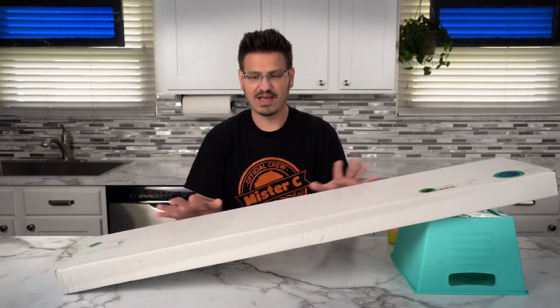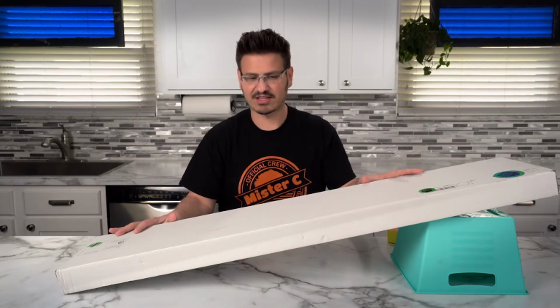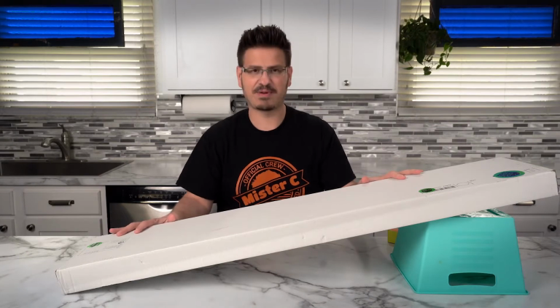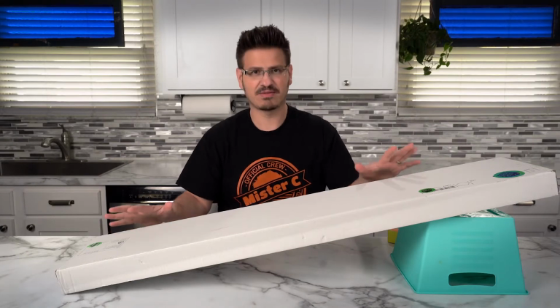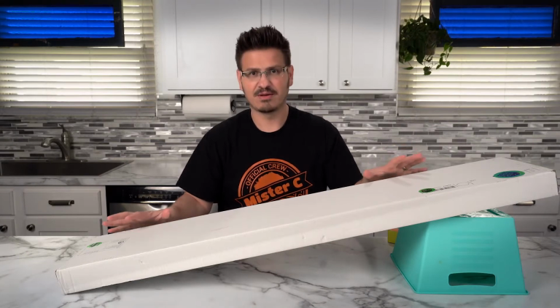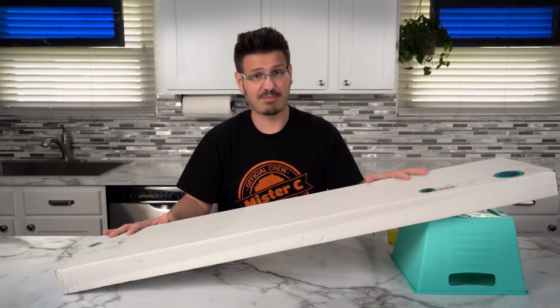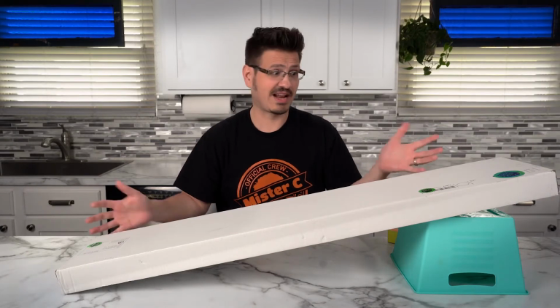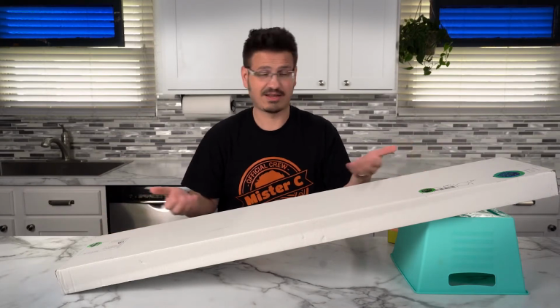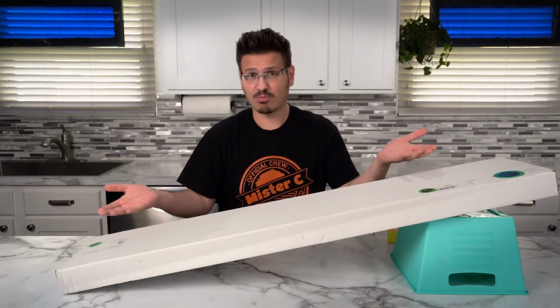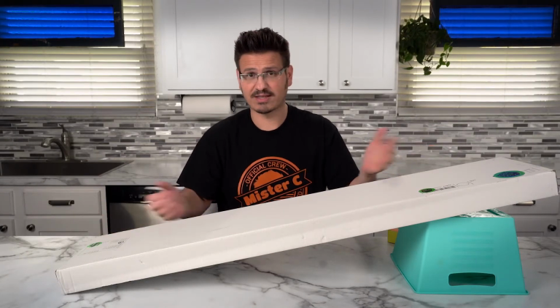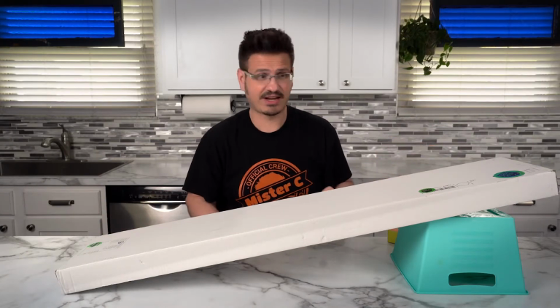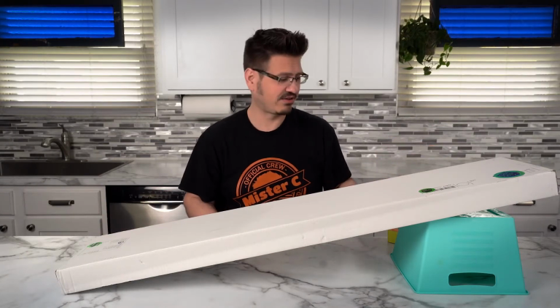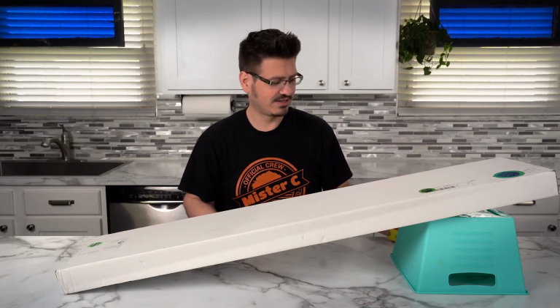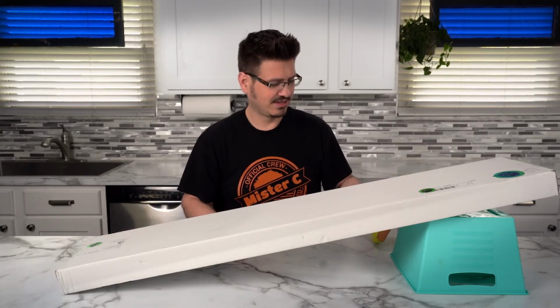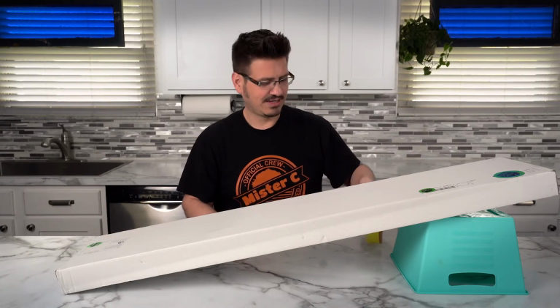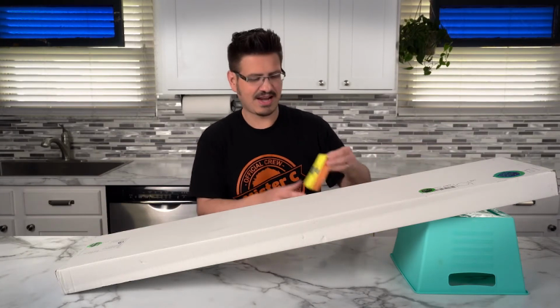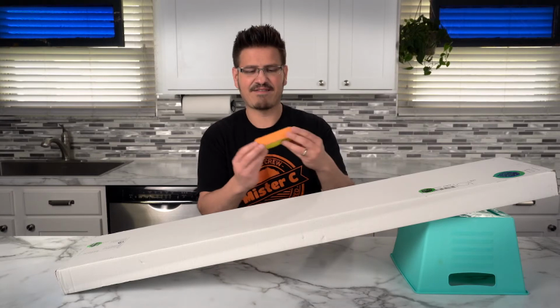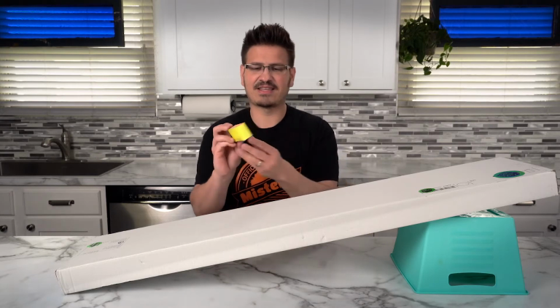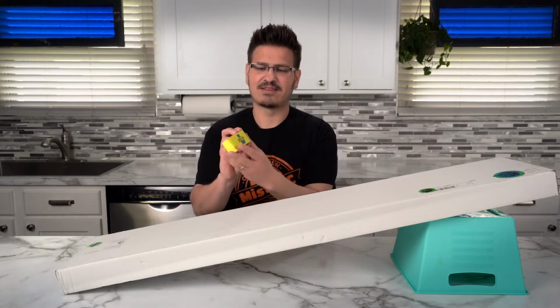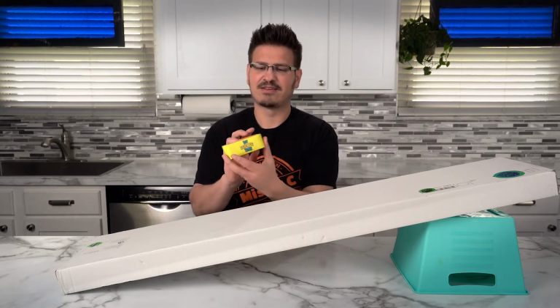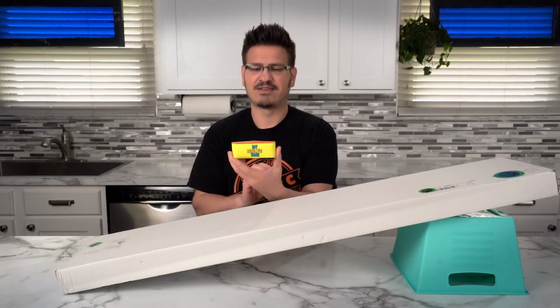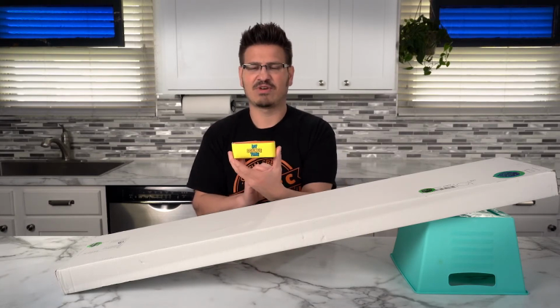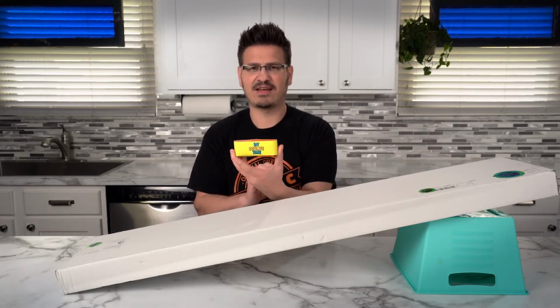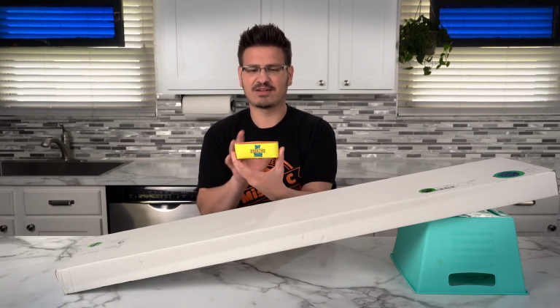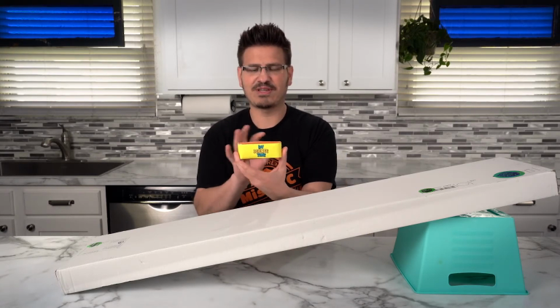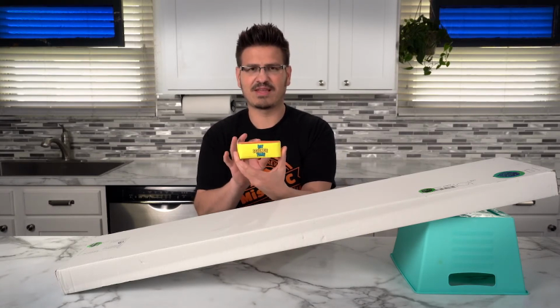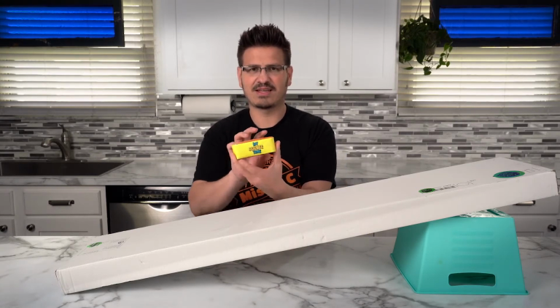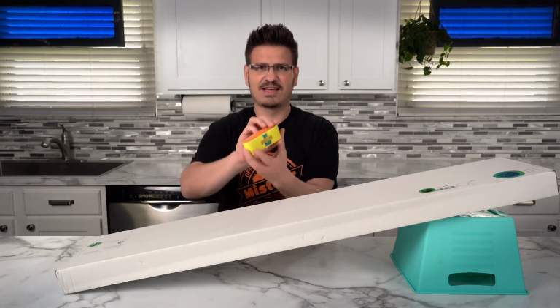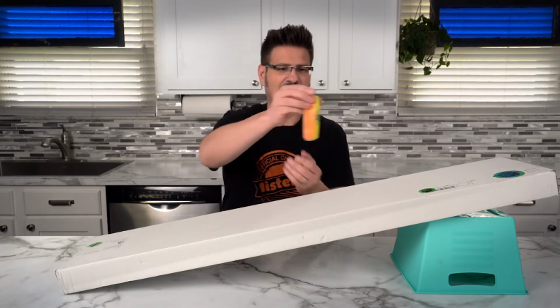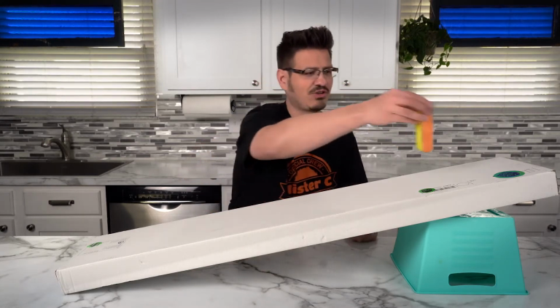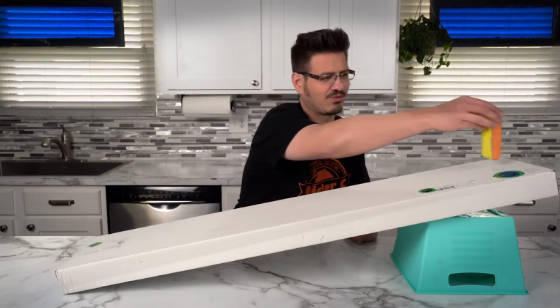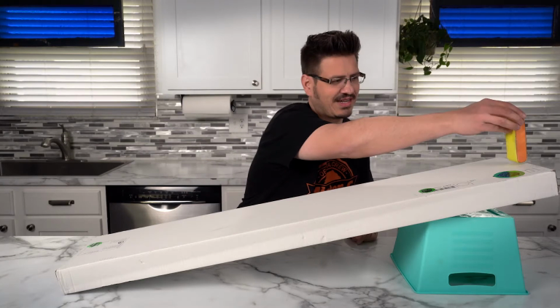I've got this ramp here that I built out of a cardboard box that we have here at the house. And then I have this rectangular prism thing. And I'm going to show you what it does.